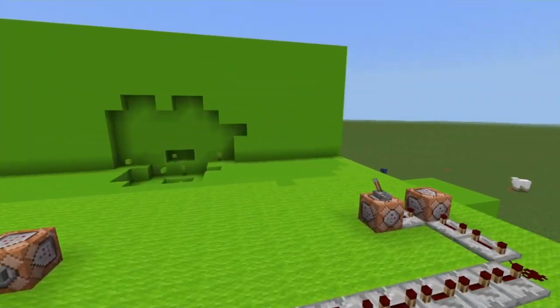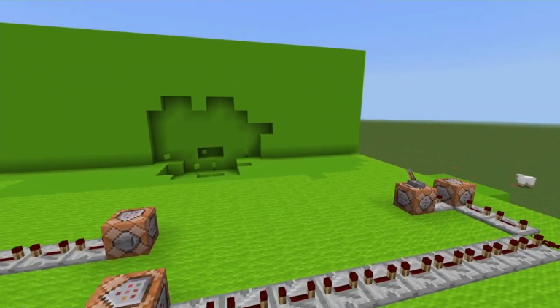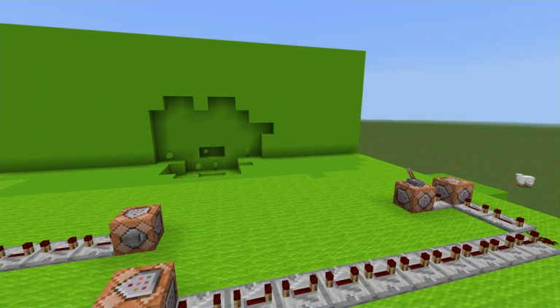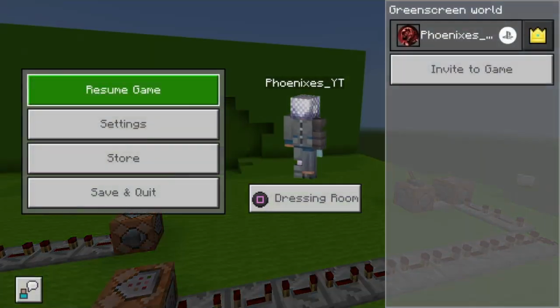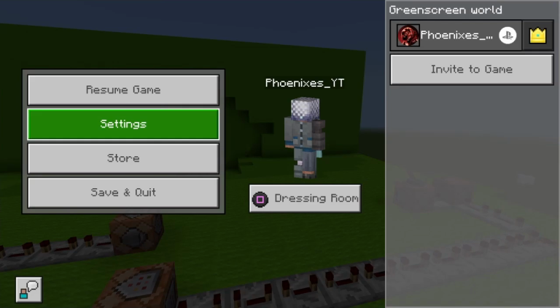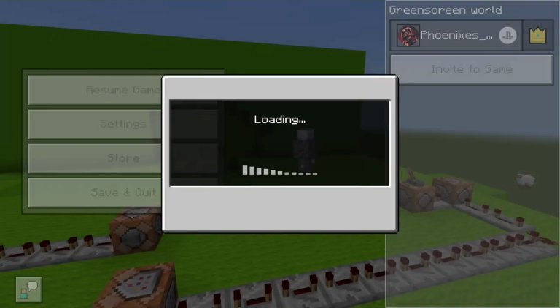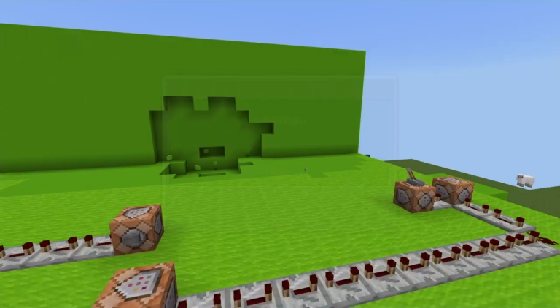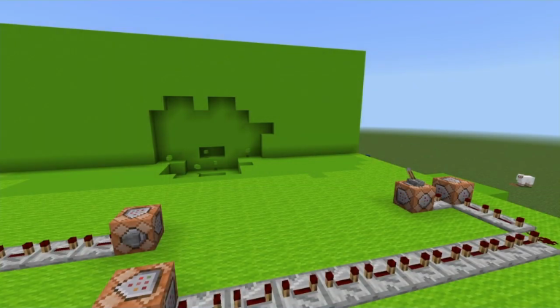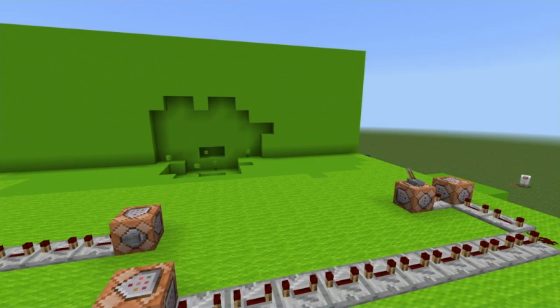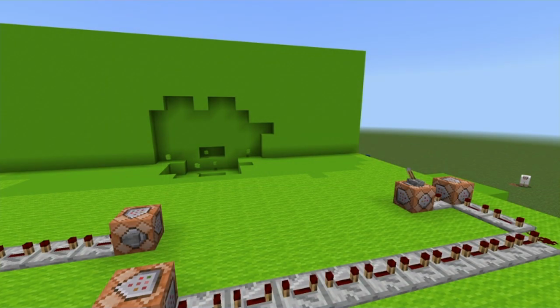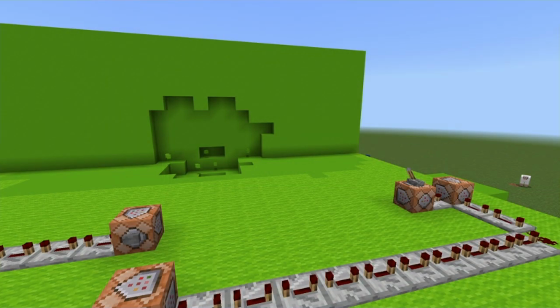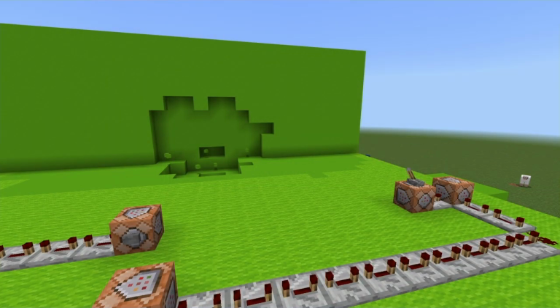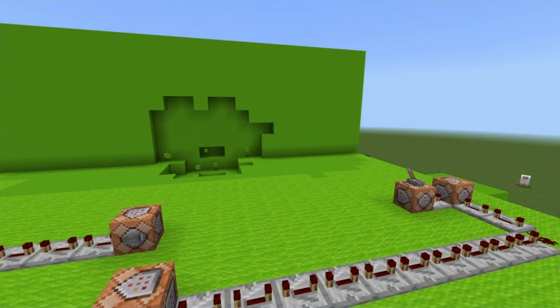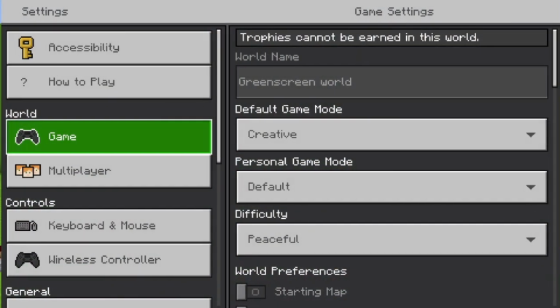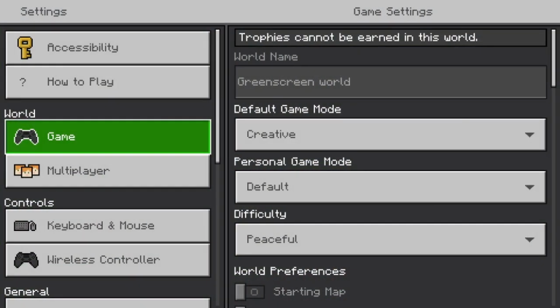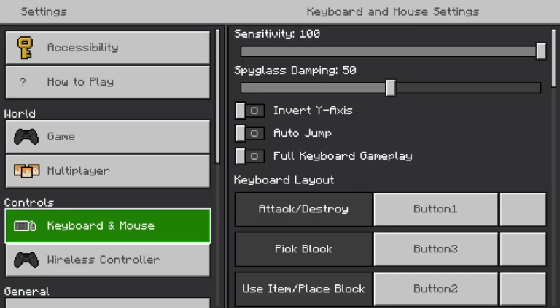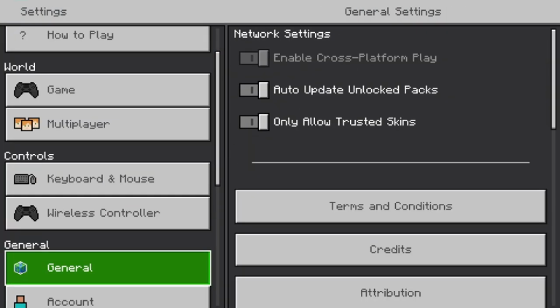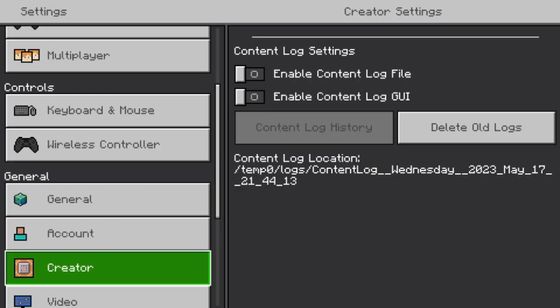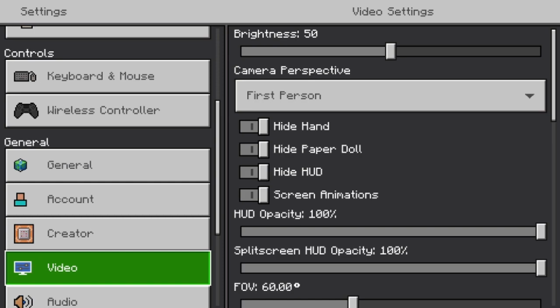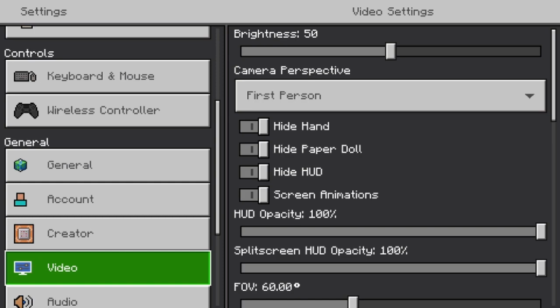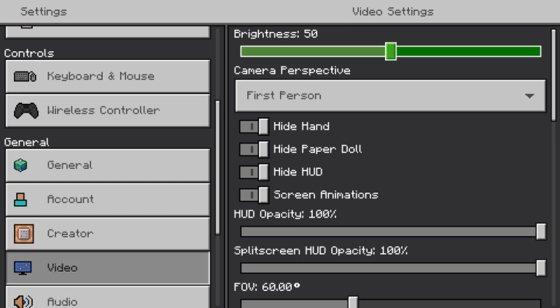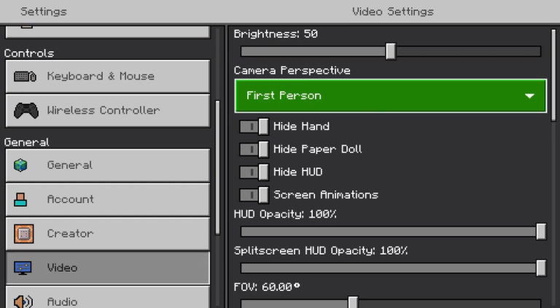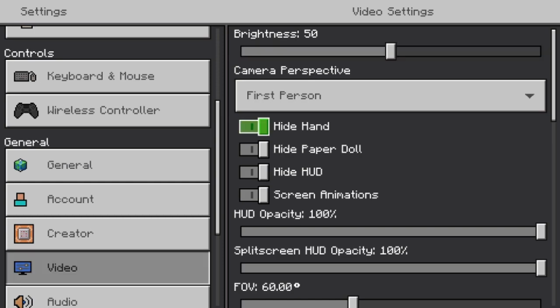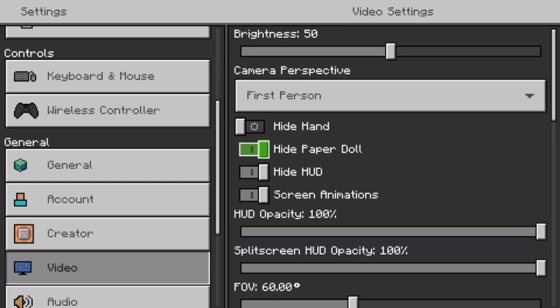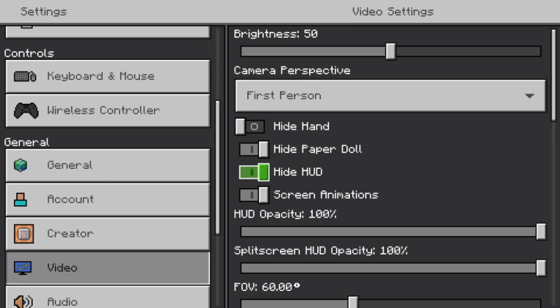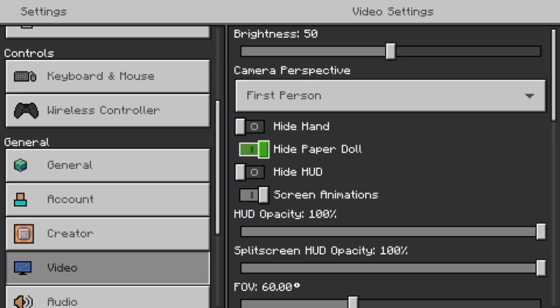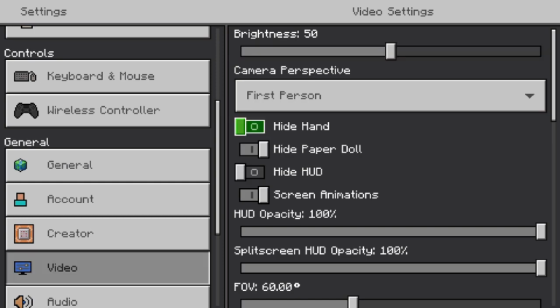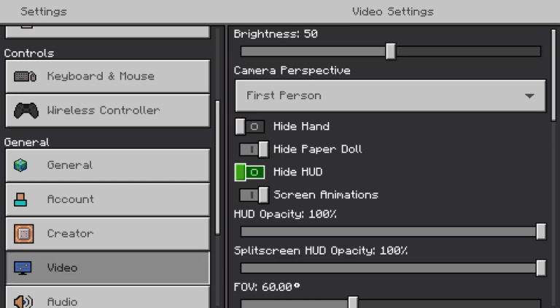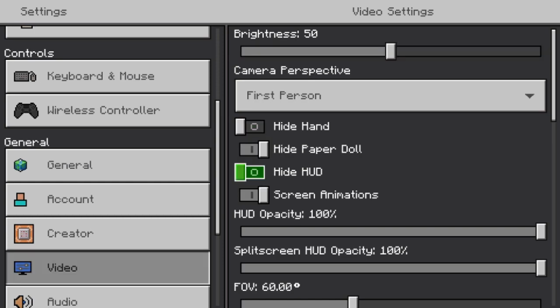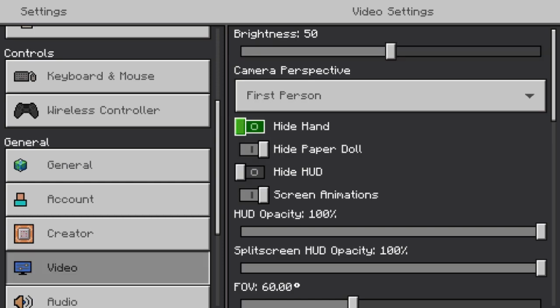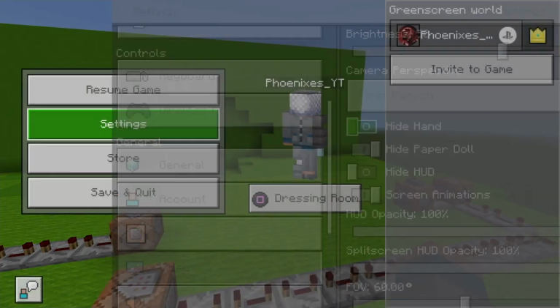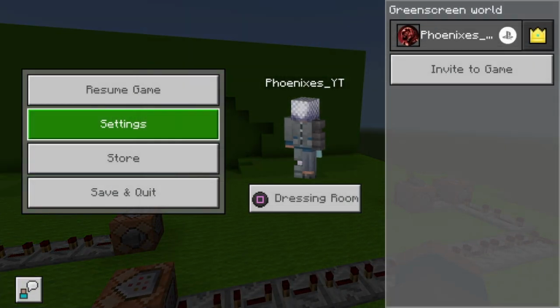So basically, once you're done, you go into Settings, then Video. You can hide all of this — everything here. Hide it.